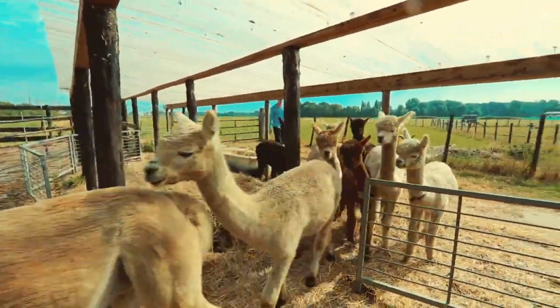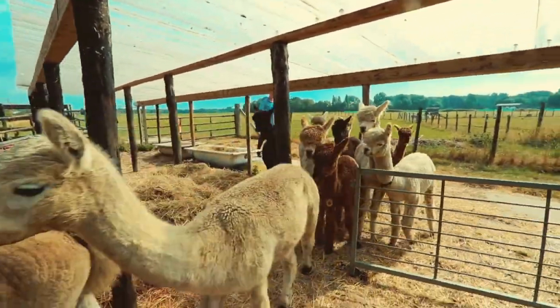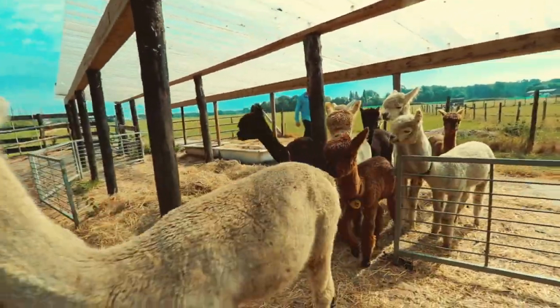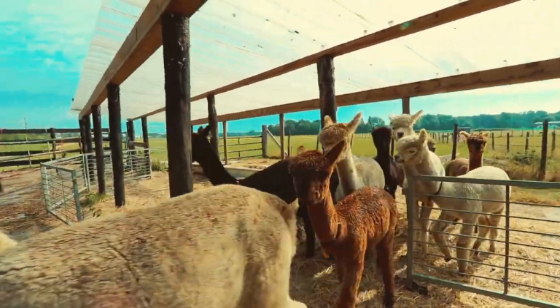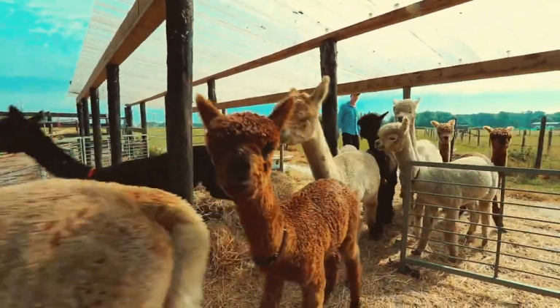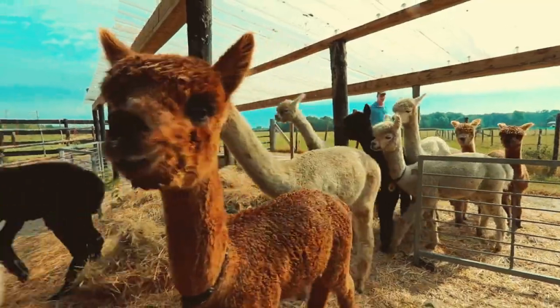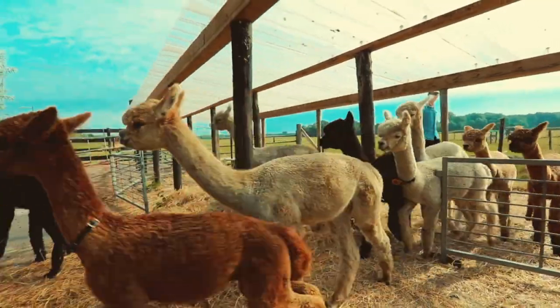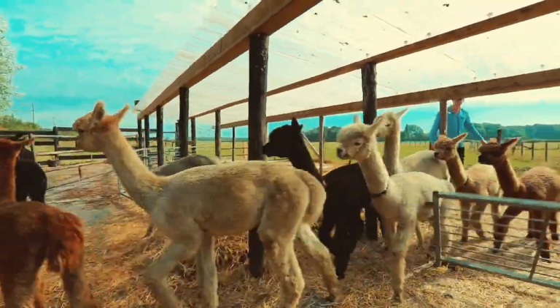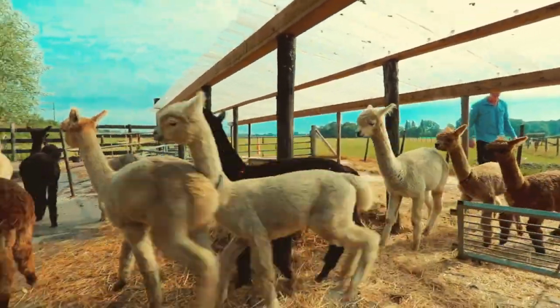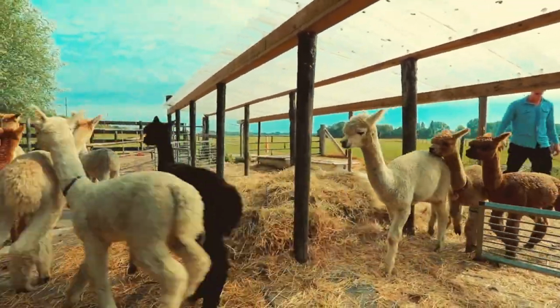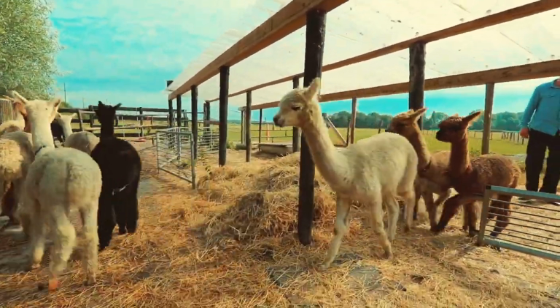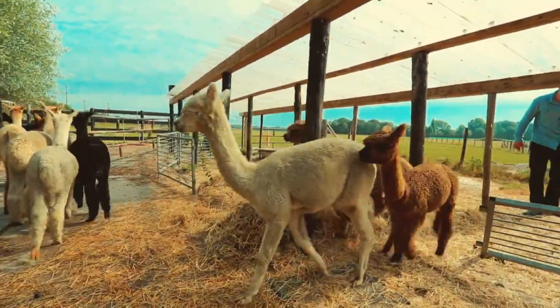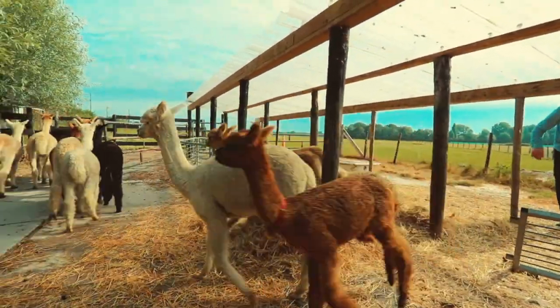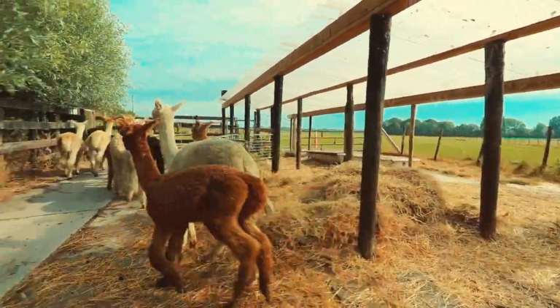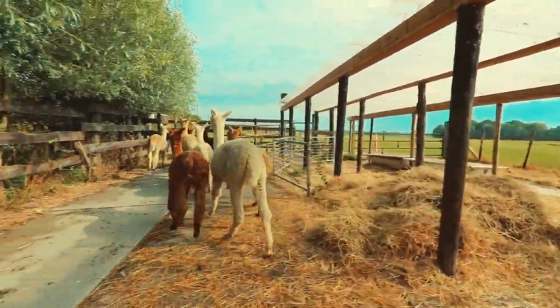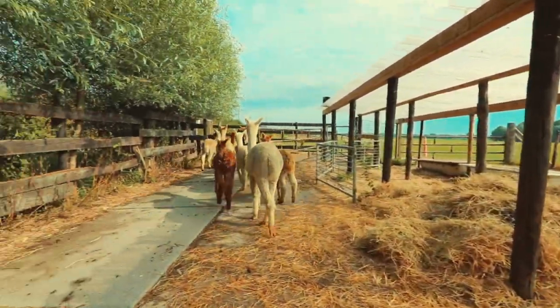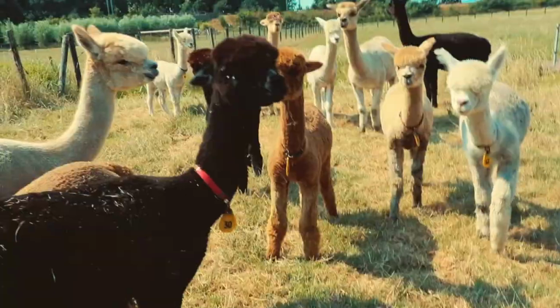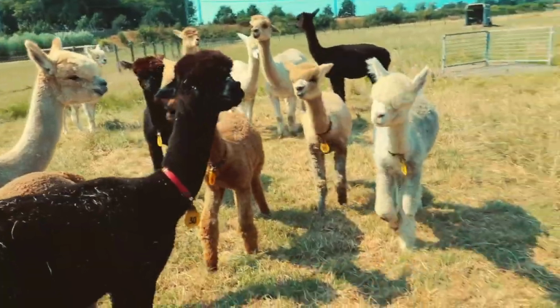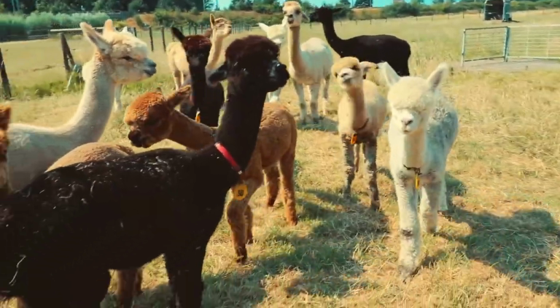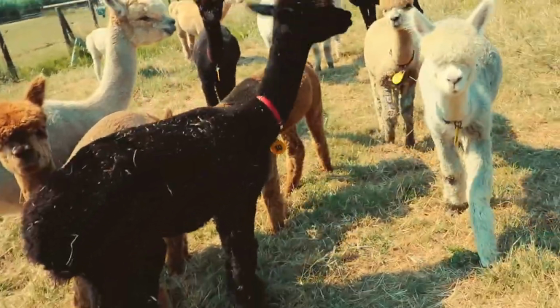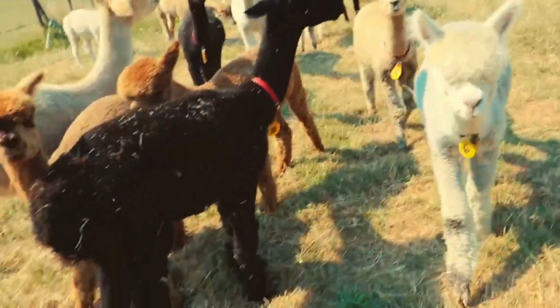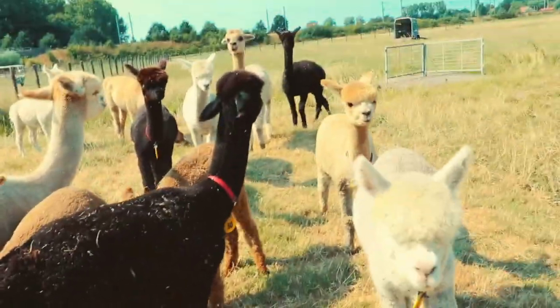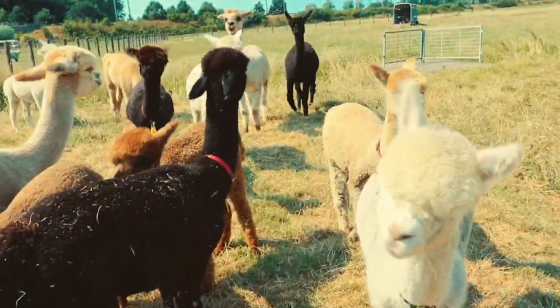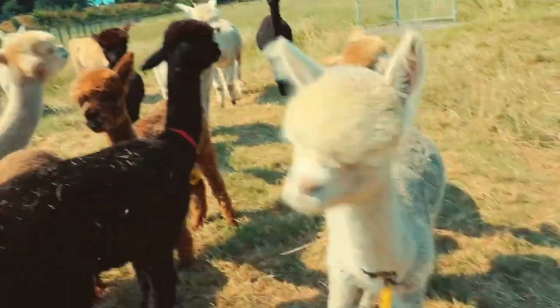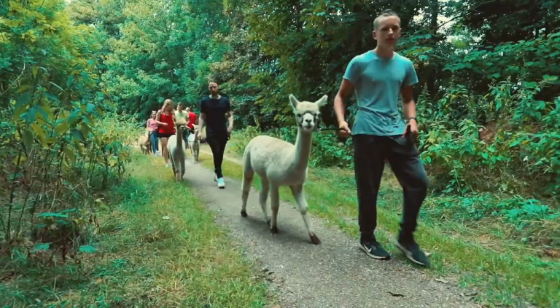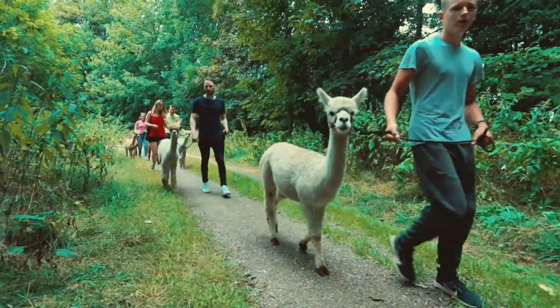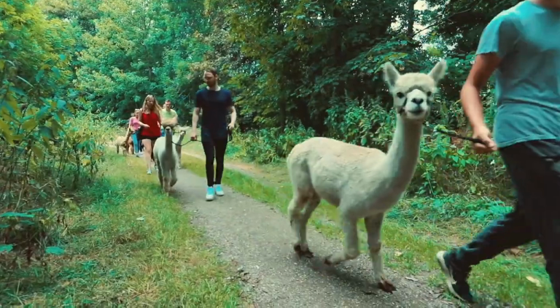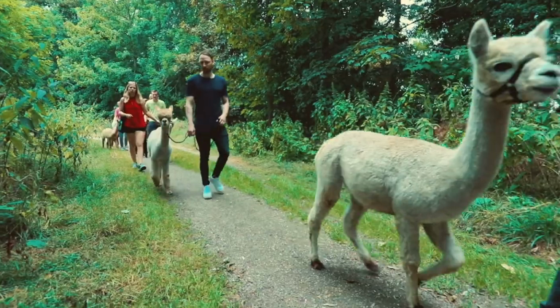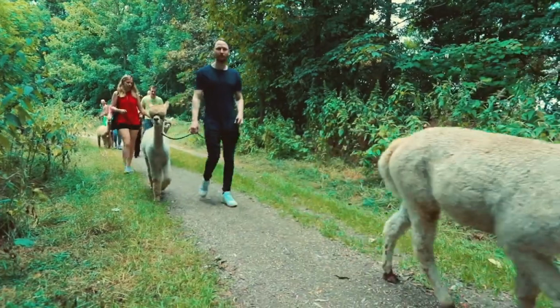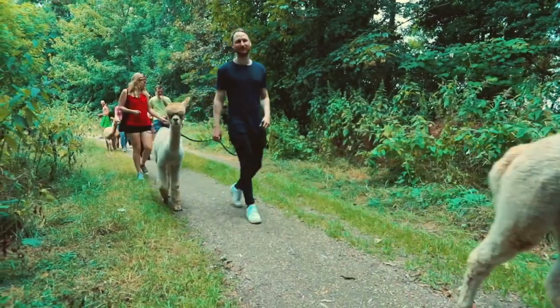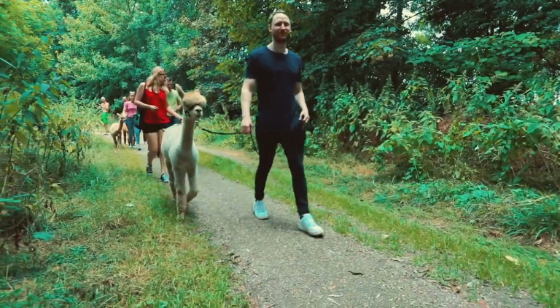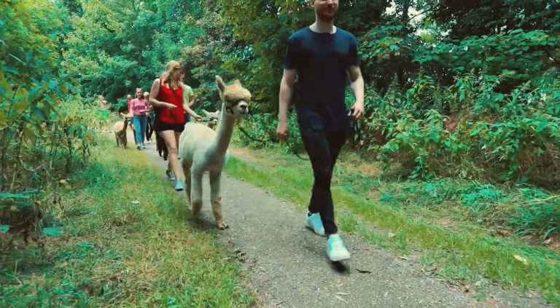After that, we got to walk to the other side of the farm, which had more alpacas, and they were ready to bring them out for the walk. We basically walked through the forest area.